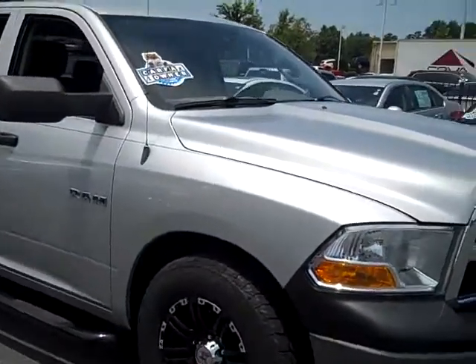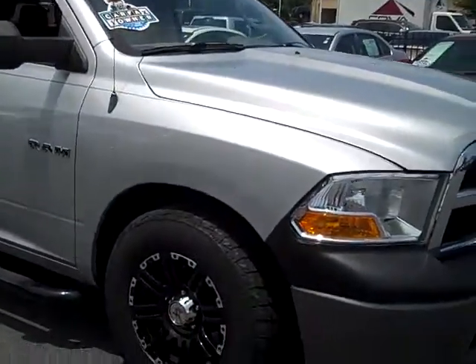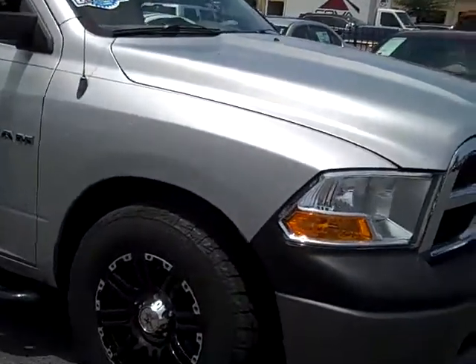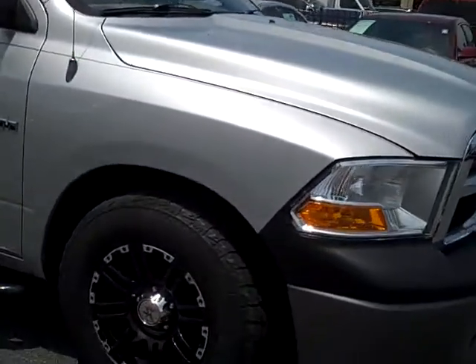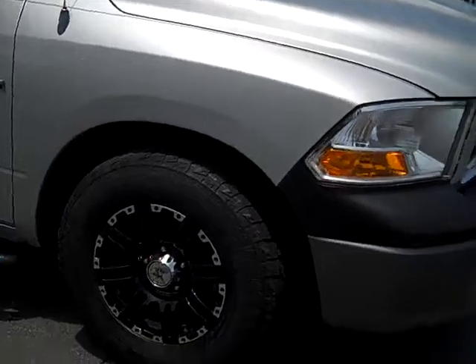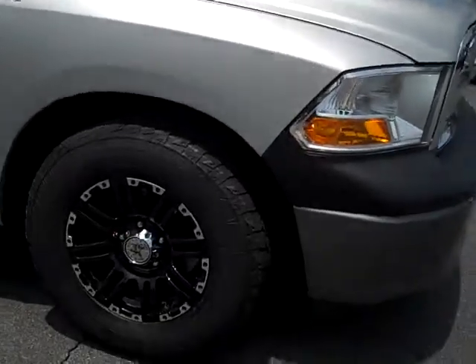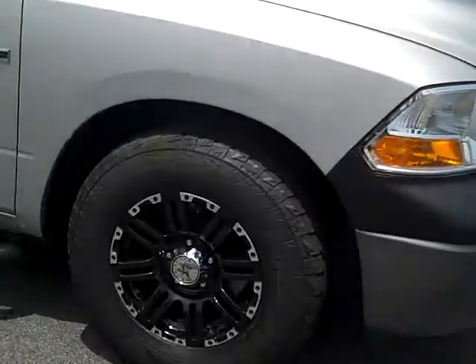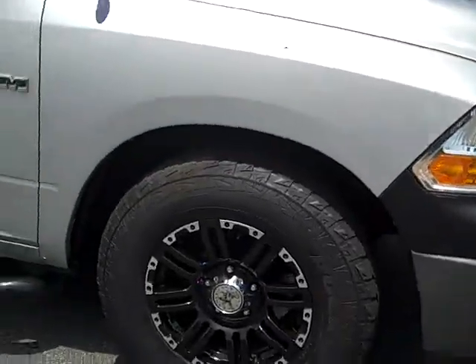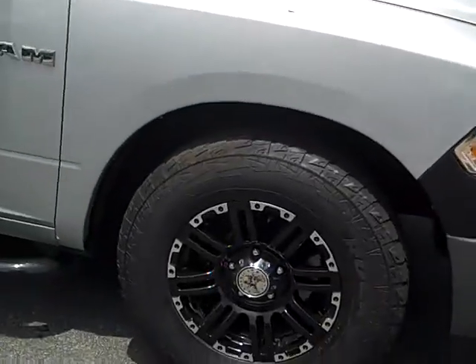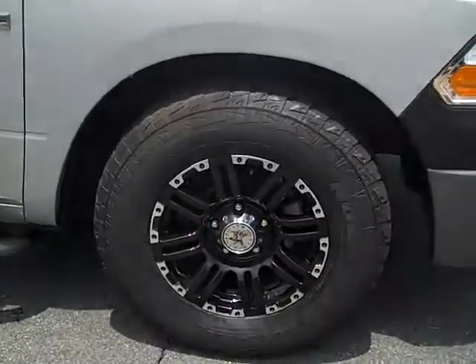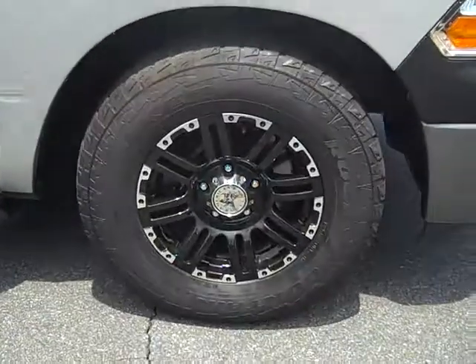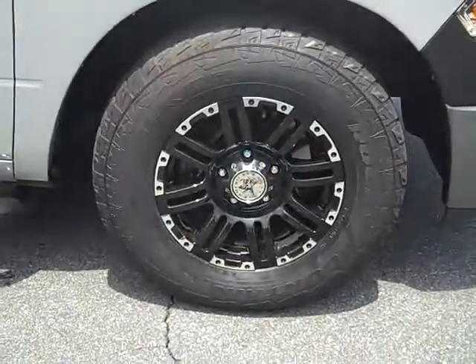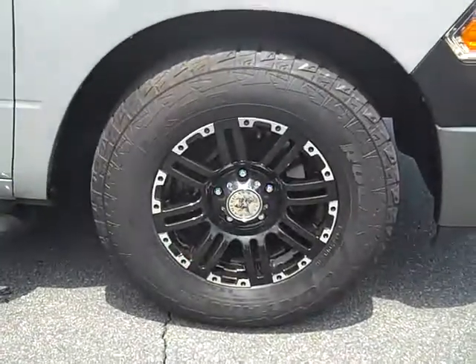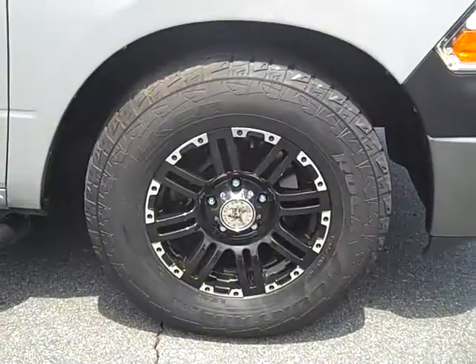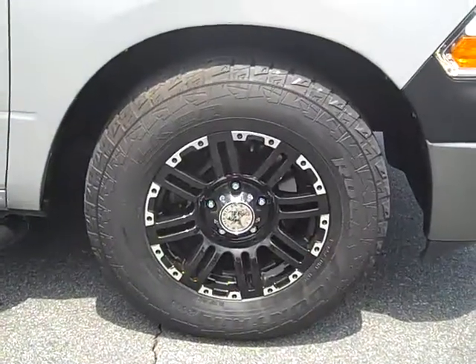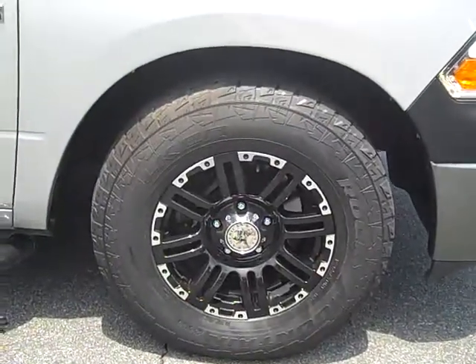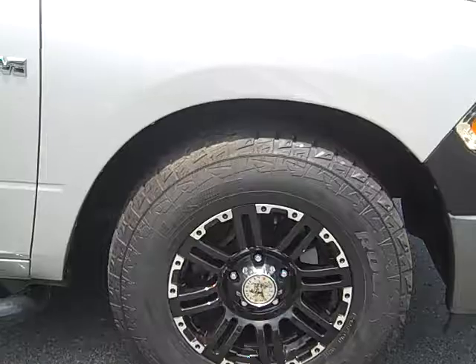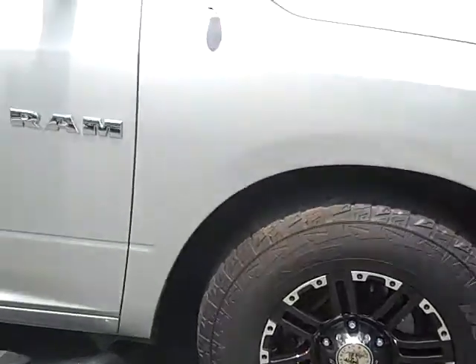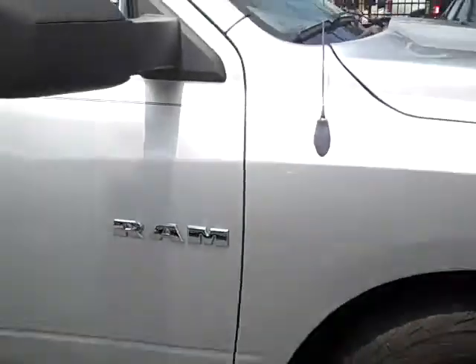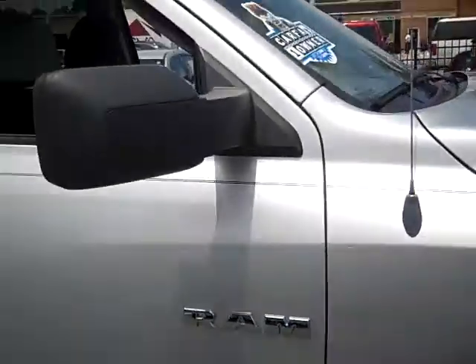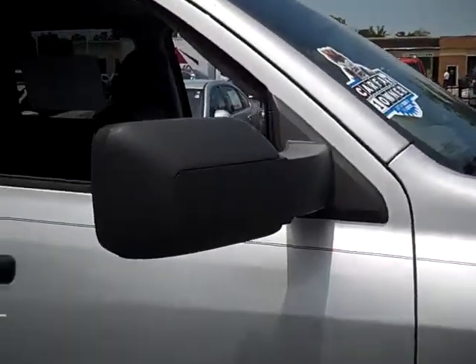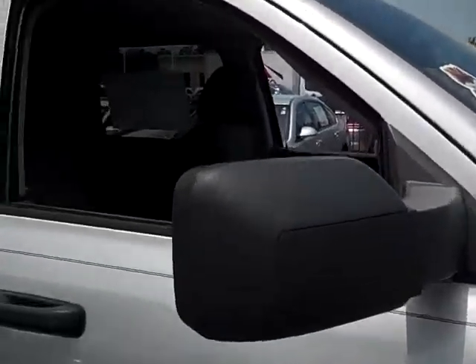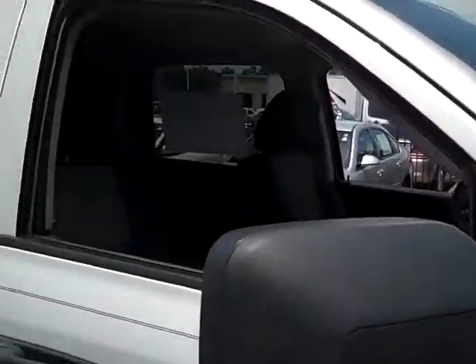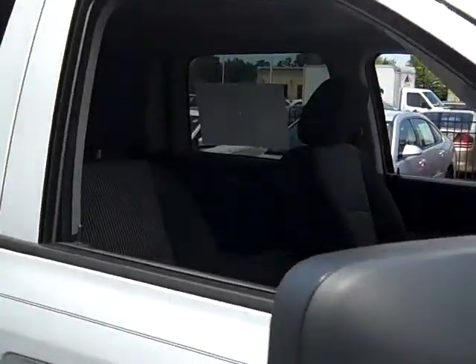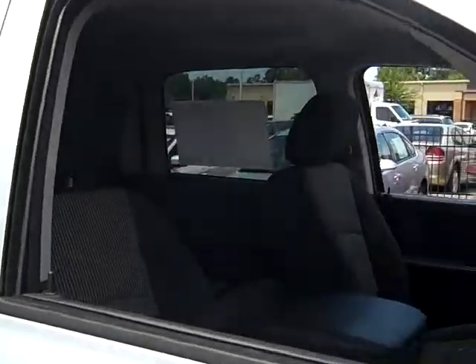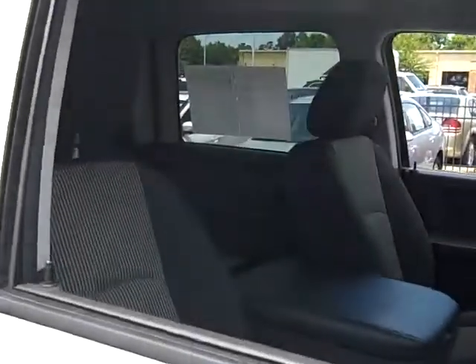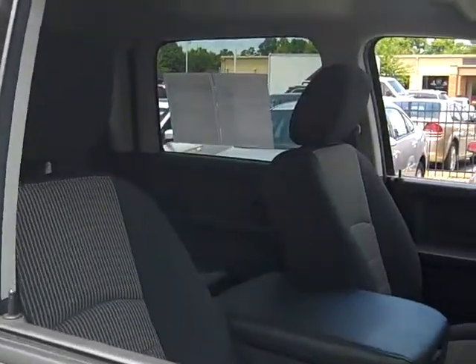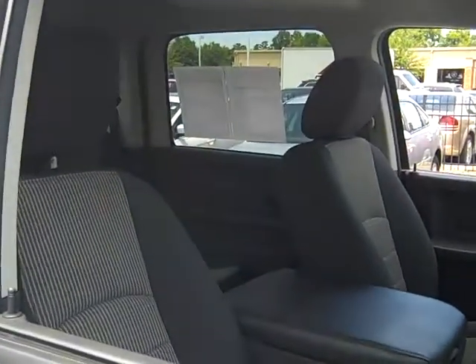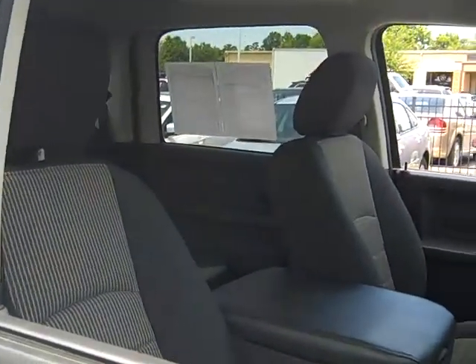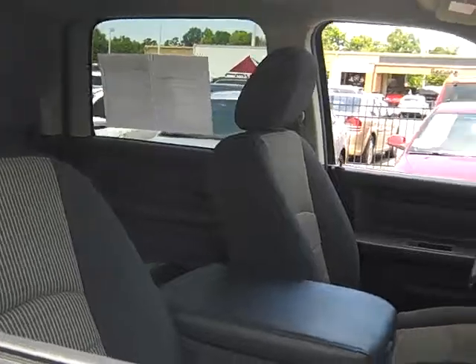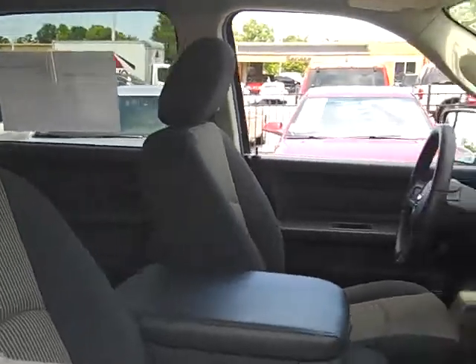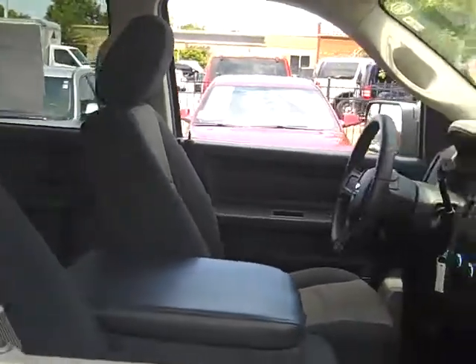Black and chrome American Outlaw wheels give this truck an edgy look. This truck definitely was well taken care of — almost looks showroom ready, wouldn't you say?